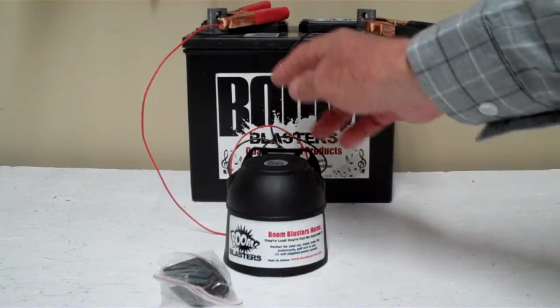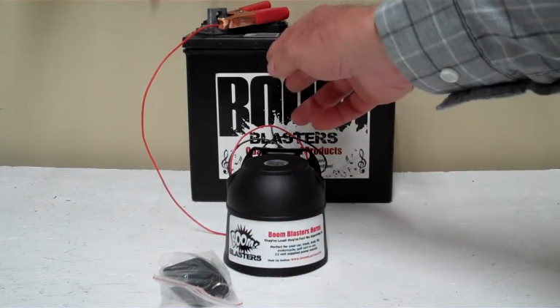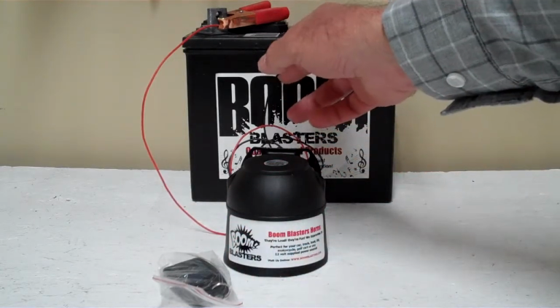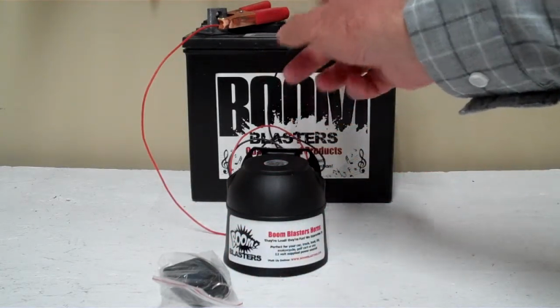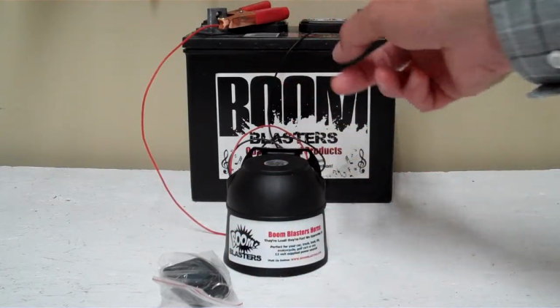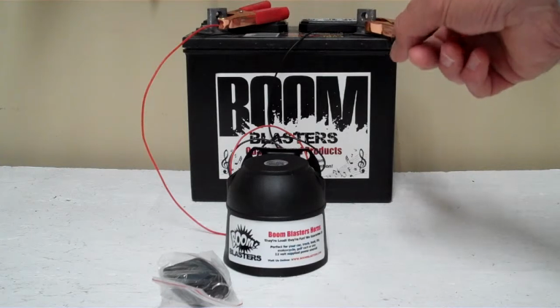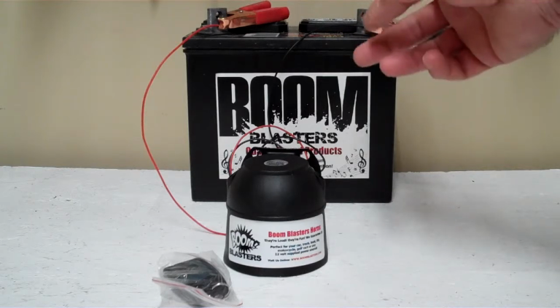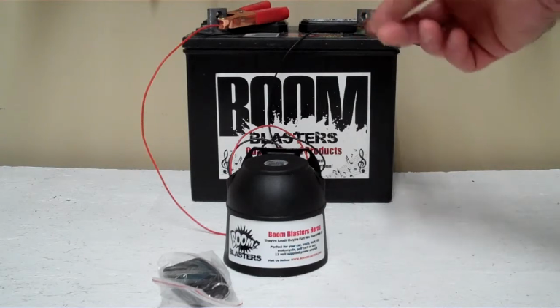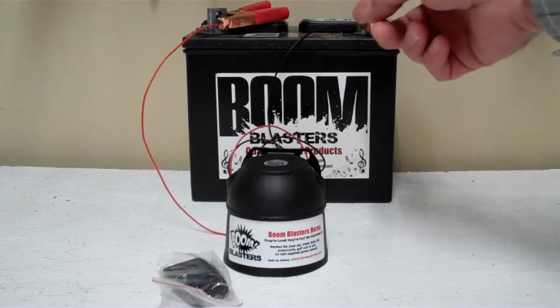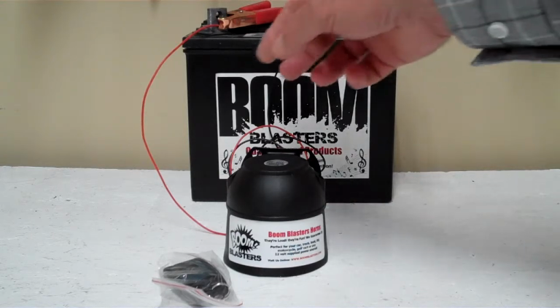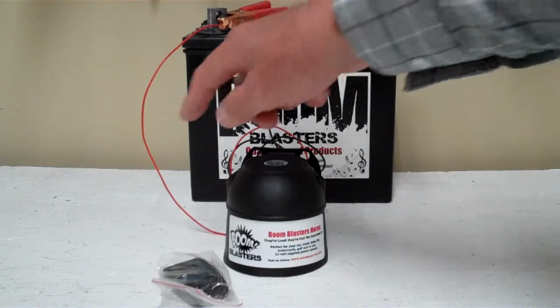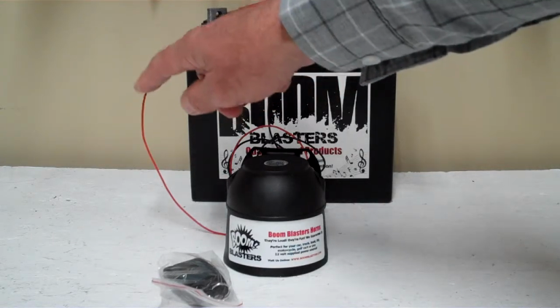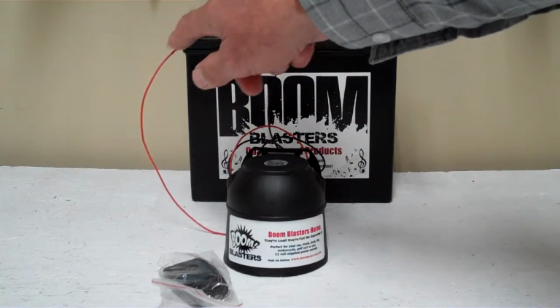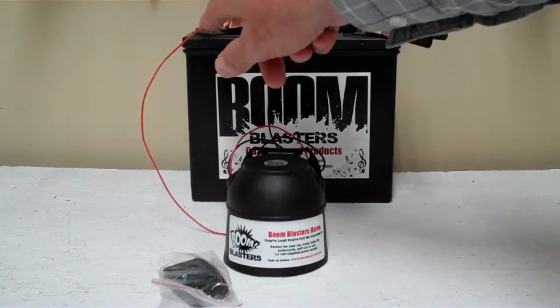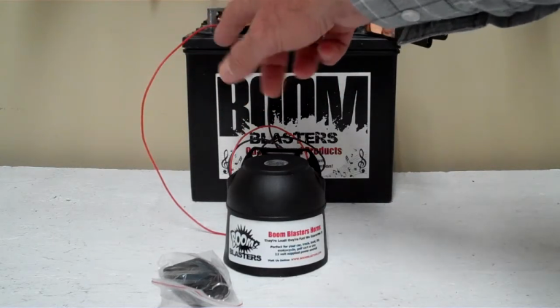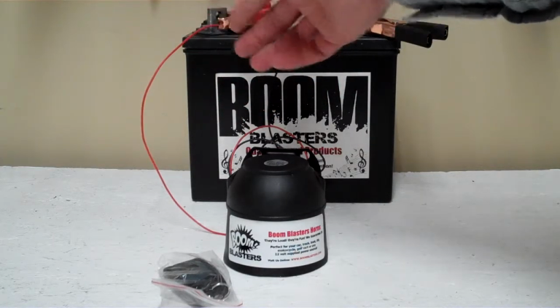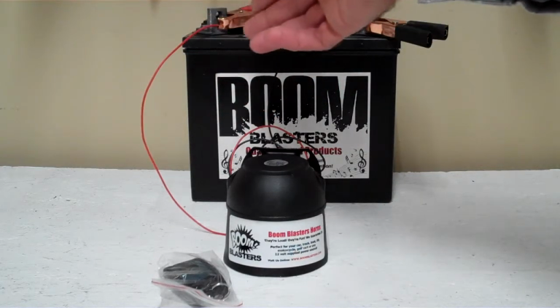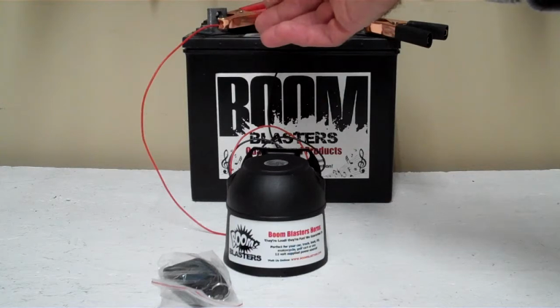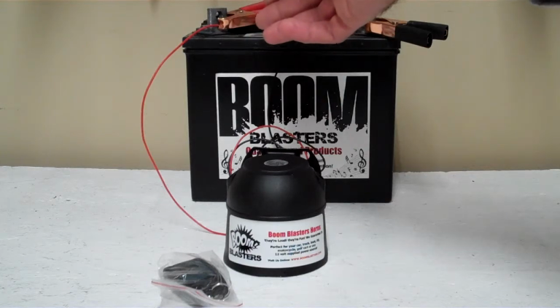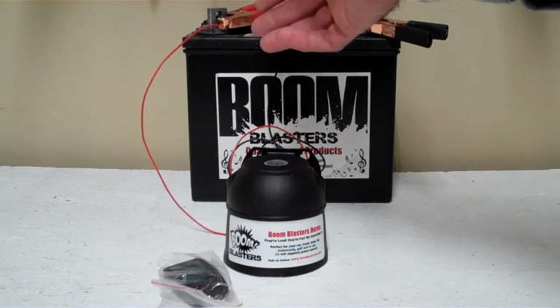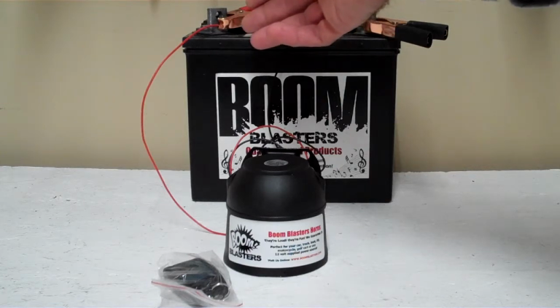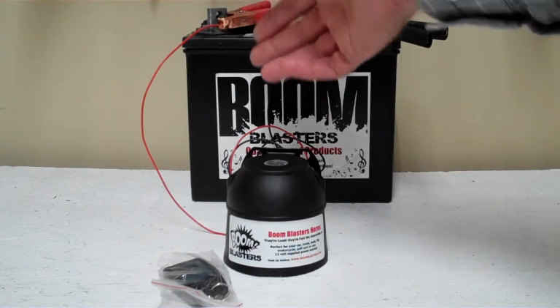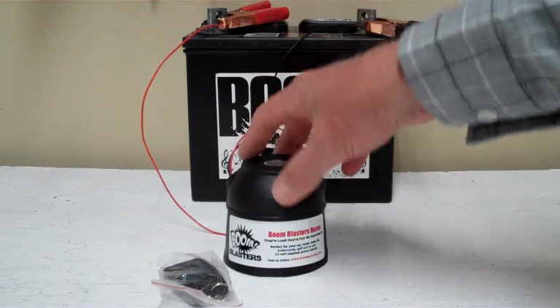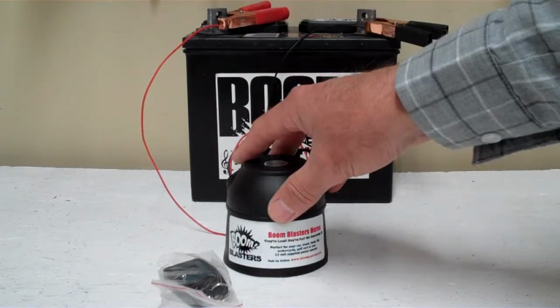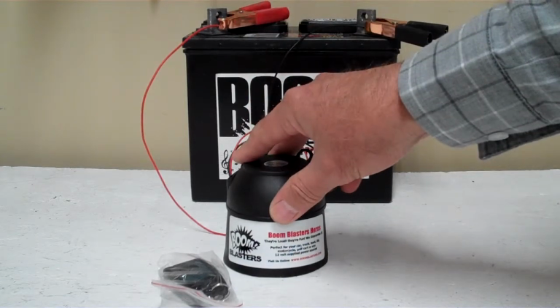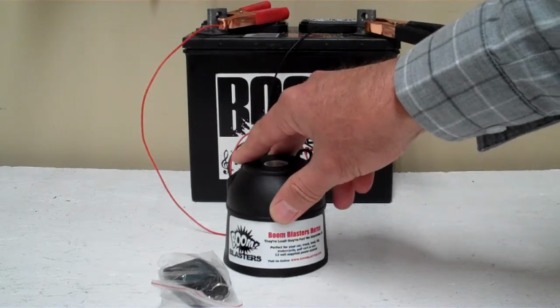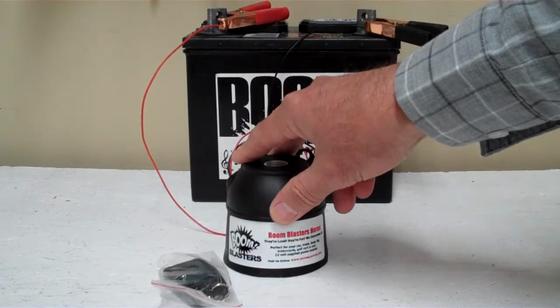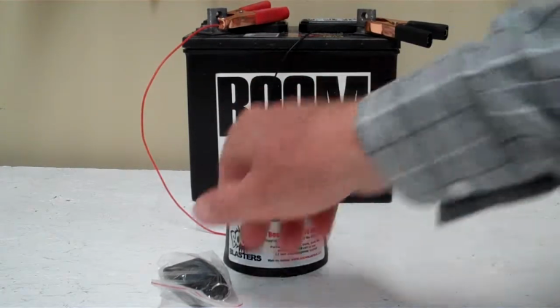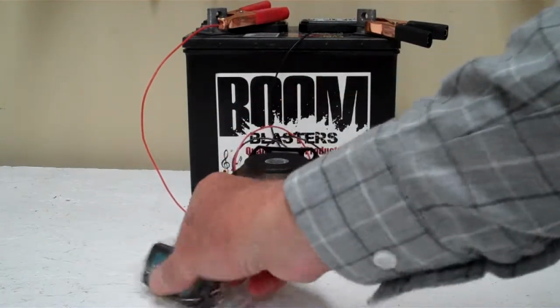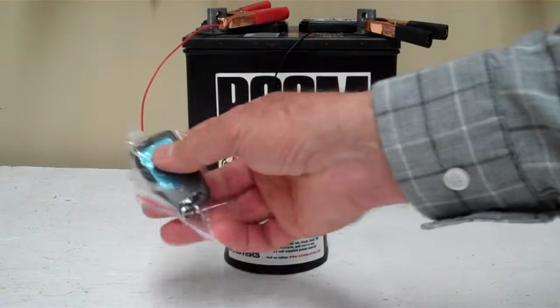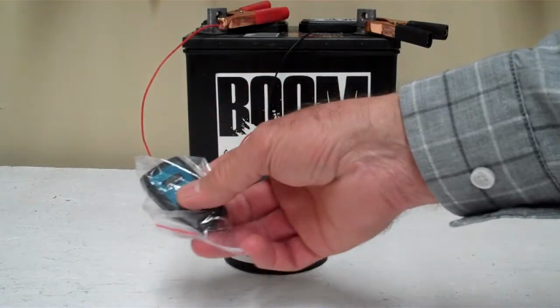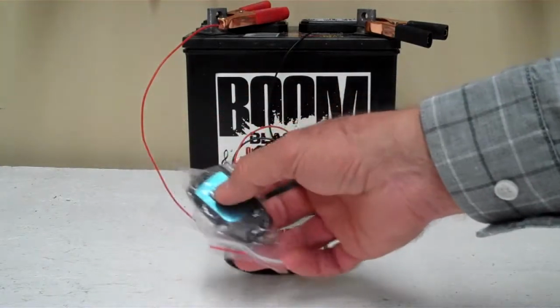Your black wire coming from your horn will go to a ground somewhere — it could be a battery or whatever, just as long as you have a good ground. And your red wire coming from your horn will go to a battery or anywhere you have a good 12 volt power source. So it's a pretty easy process — this is our European Police Siren wireless car horn.